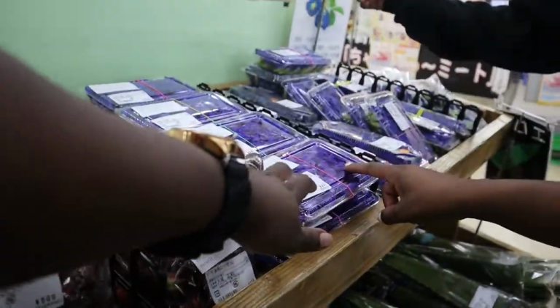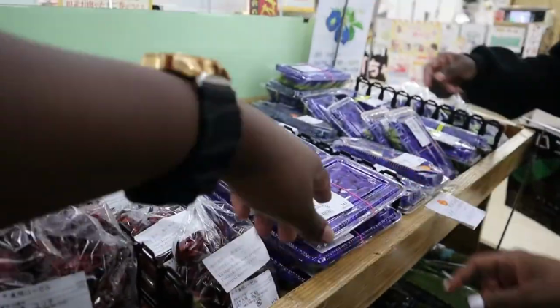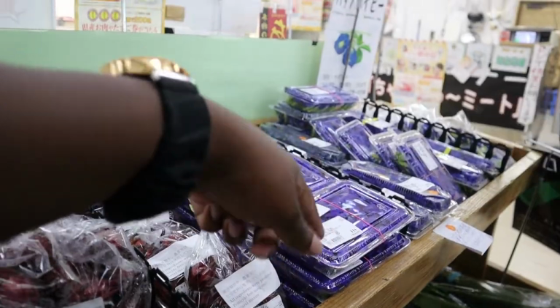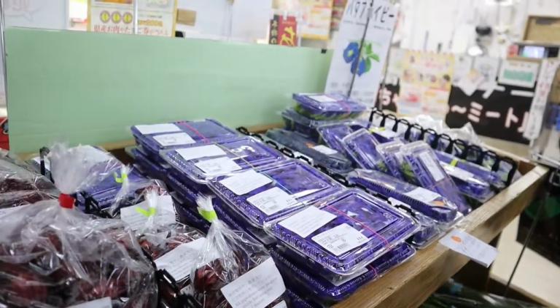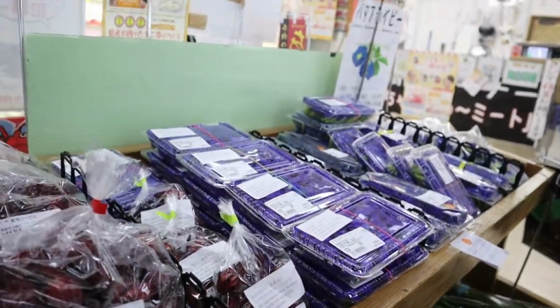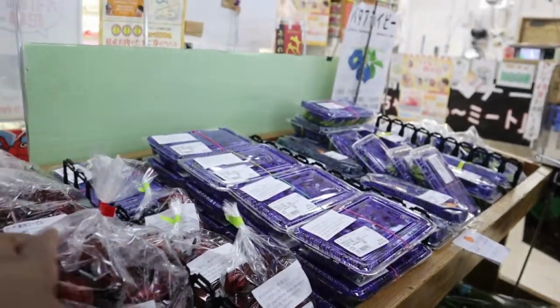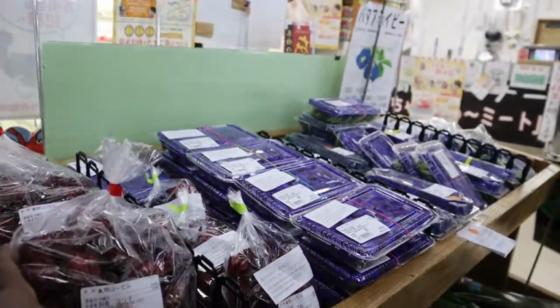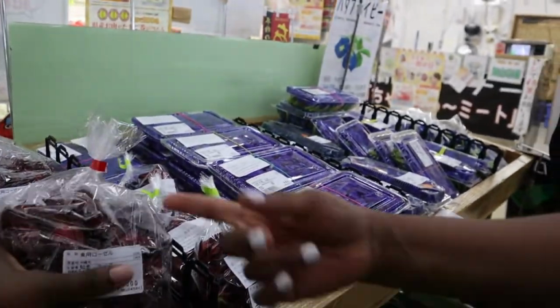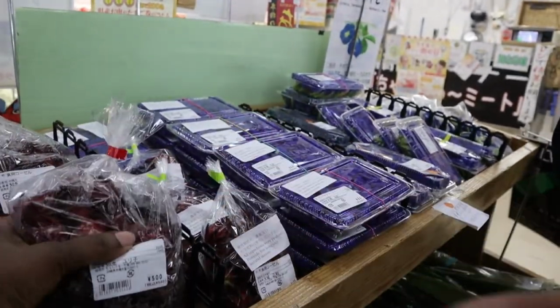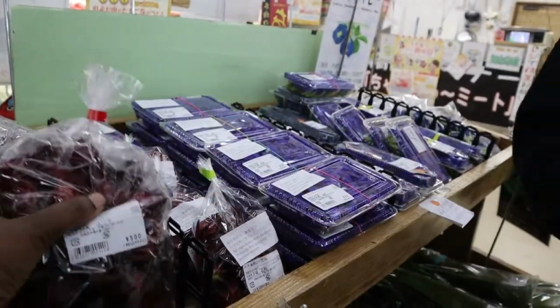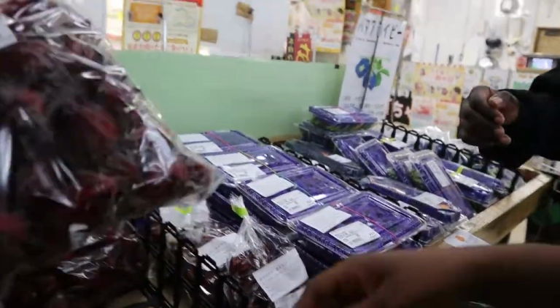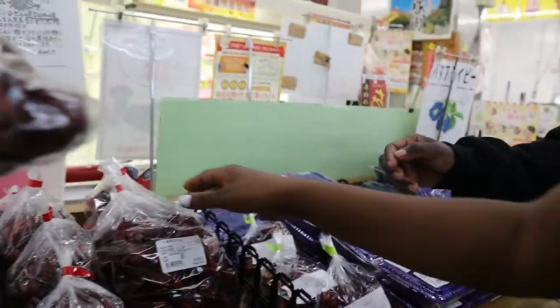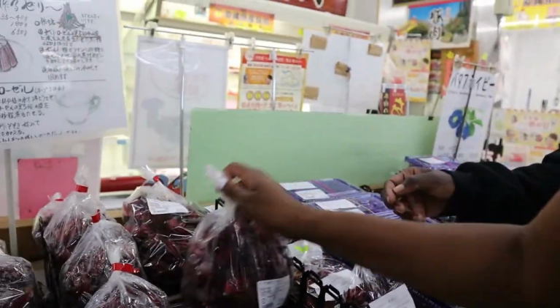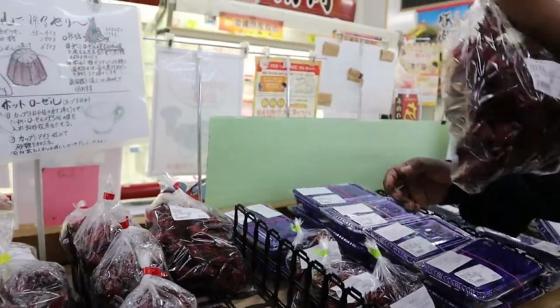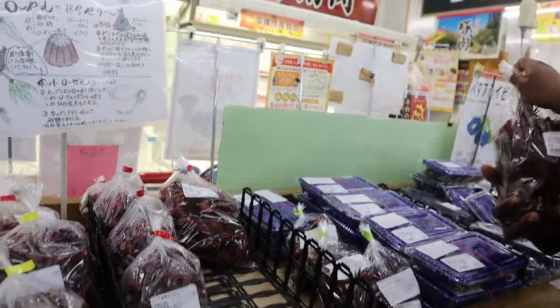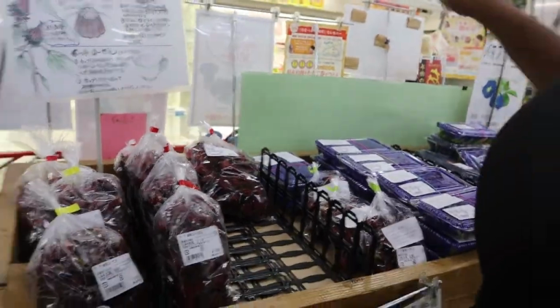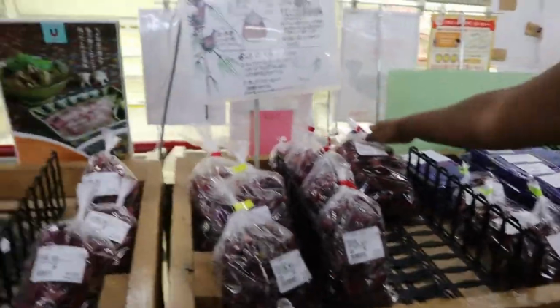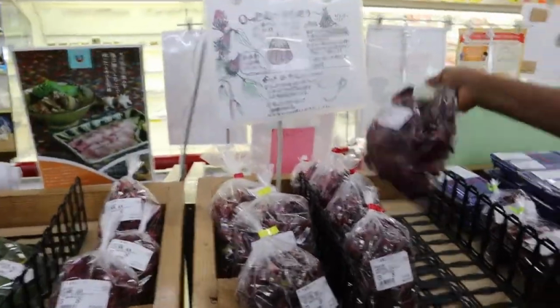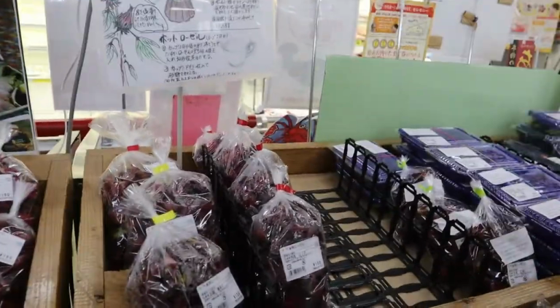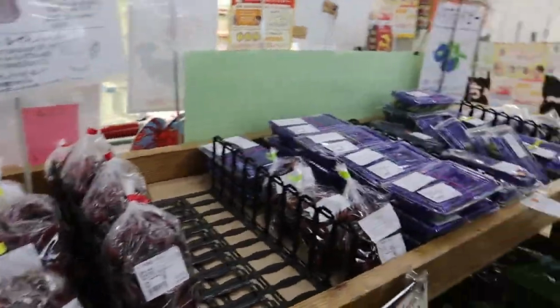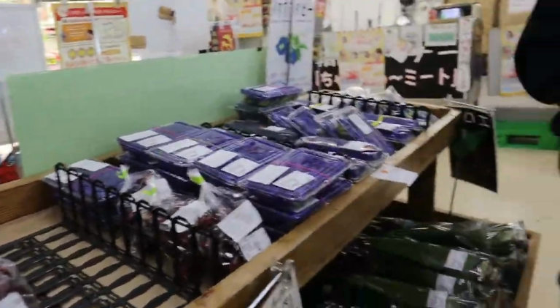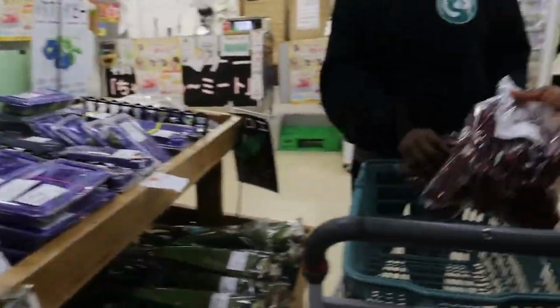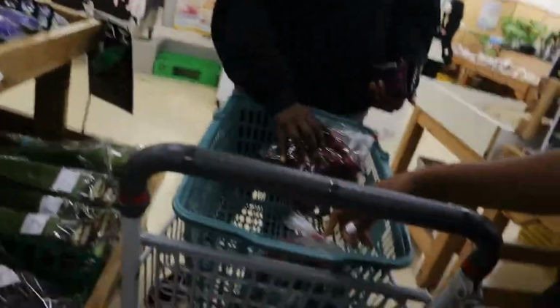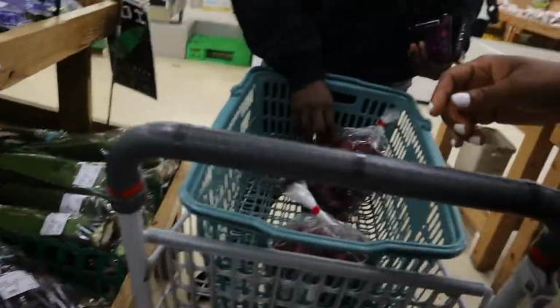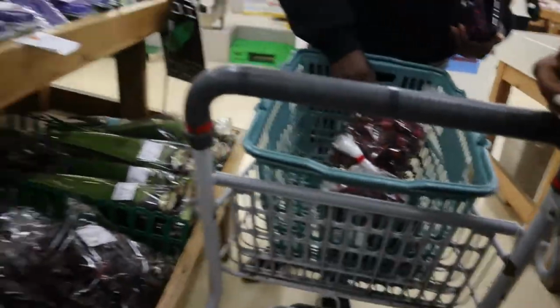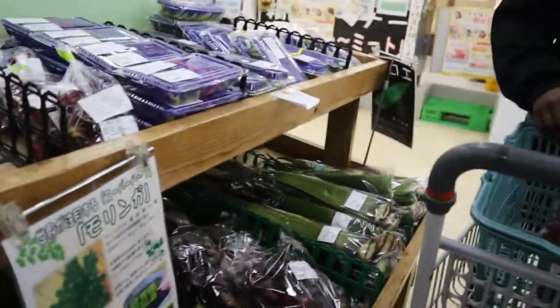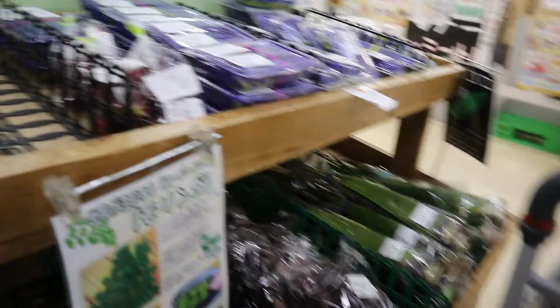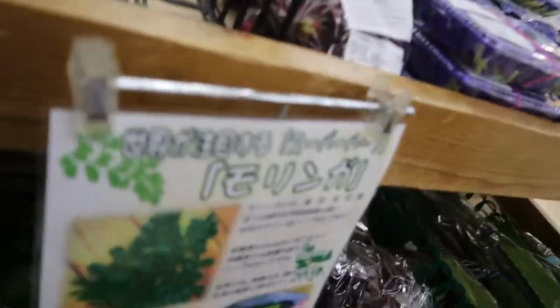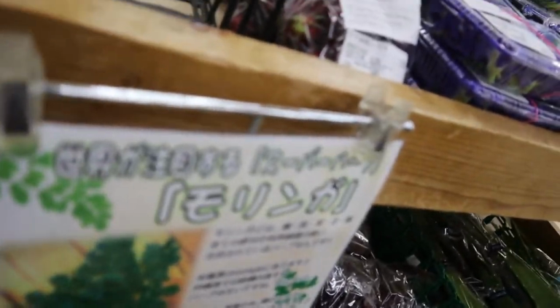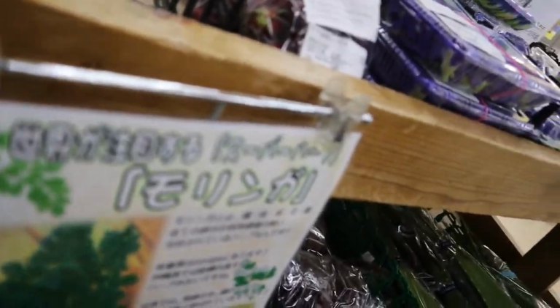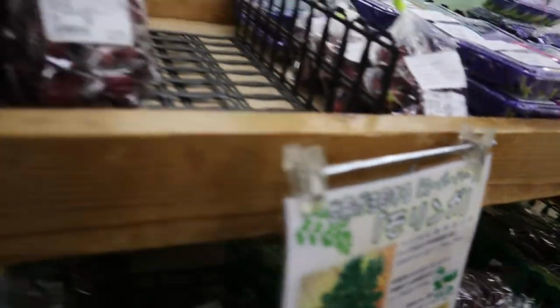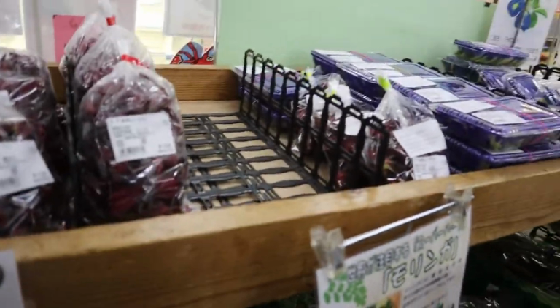It changed color when you put citrus. Let me pick up another bag — that's you and this is me. So I put some on the boil, and then let's get ginger. Oh, that's the flower. That's the flower.